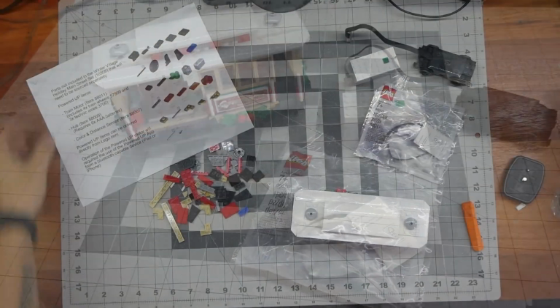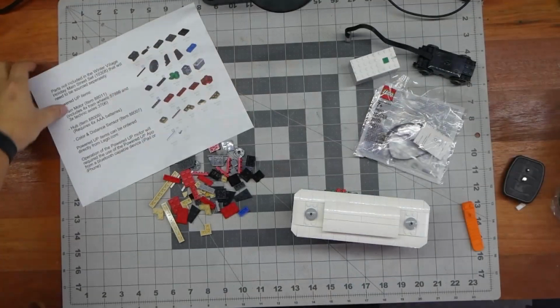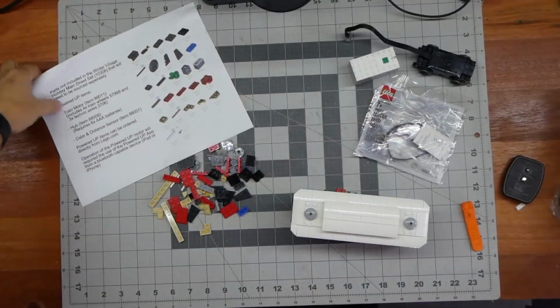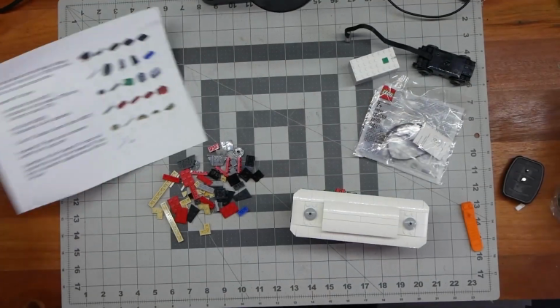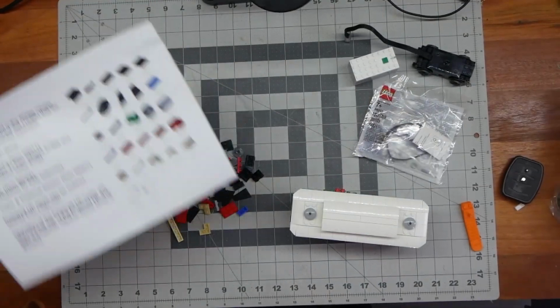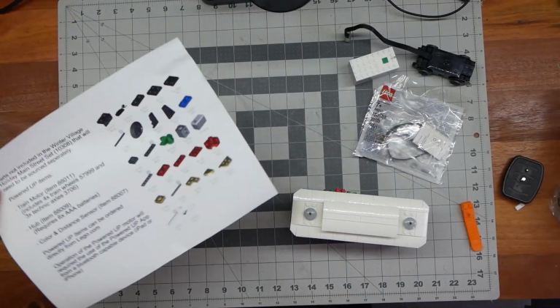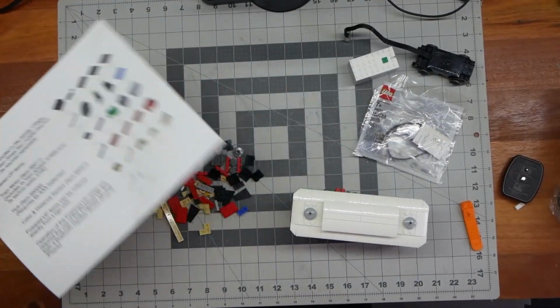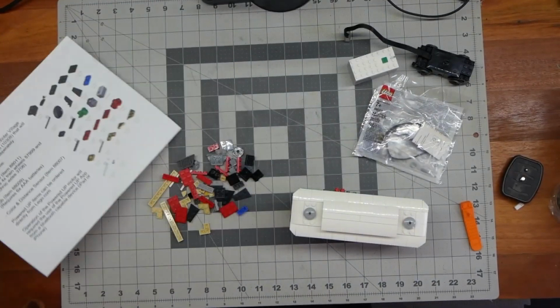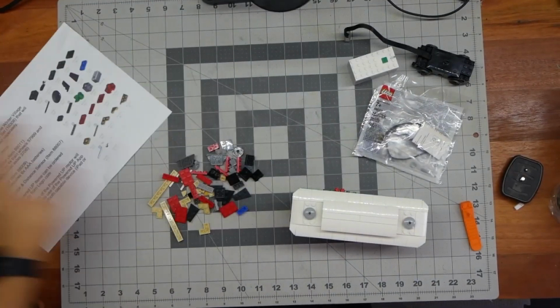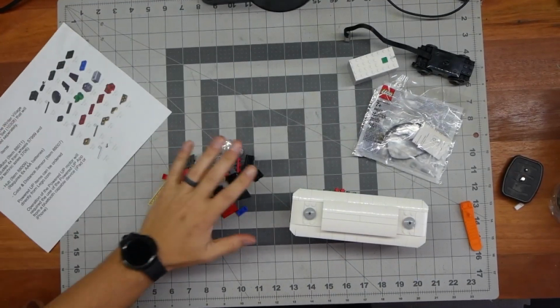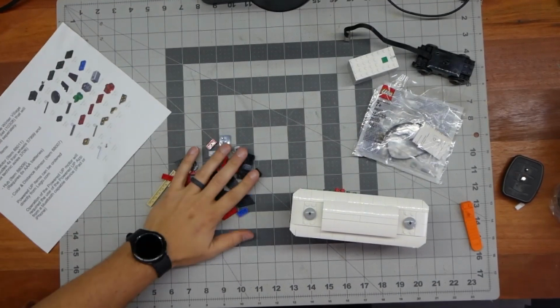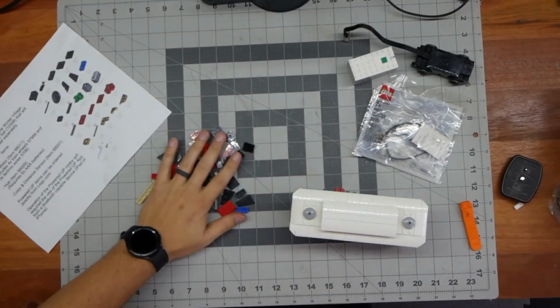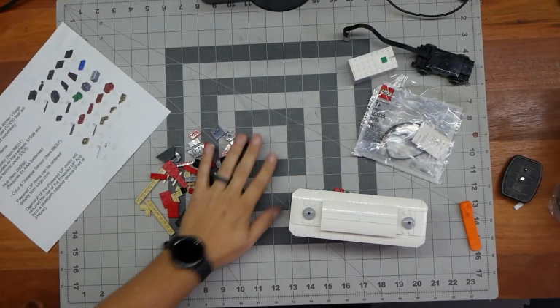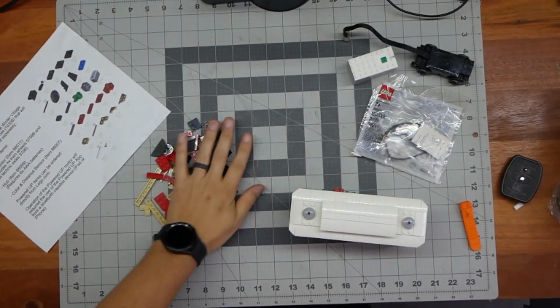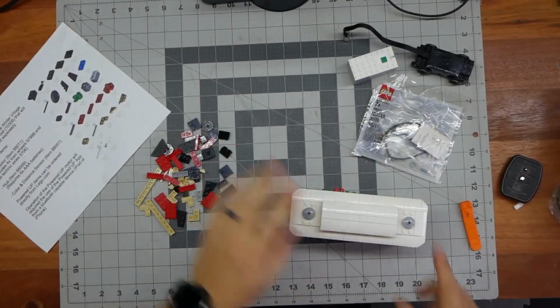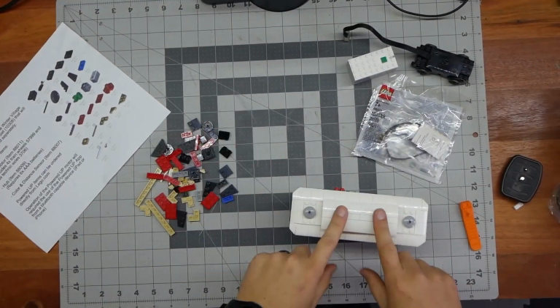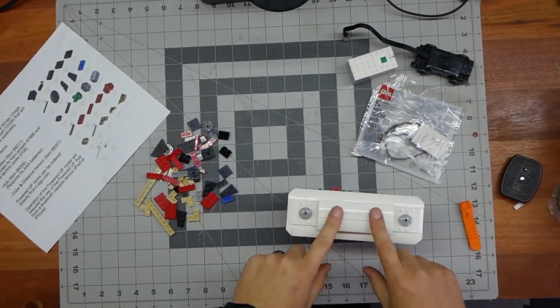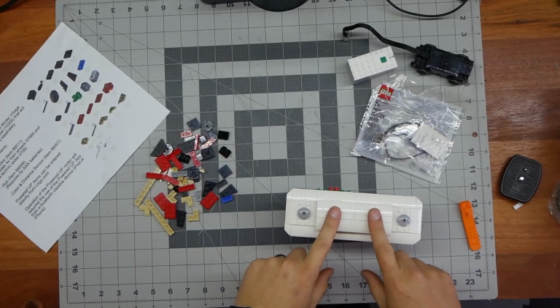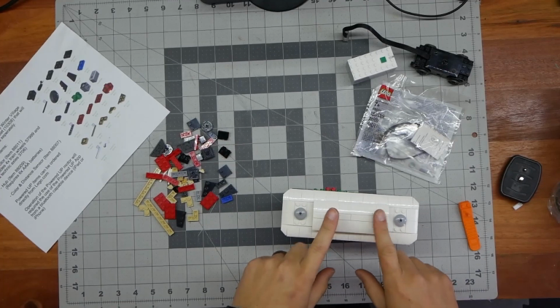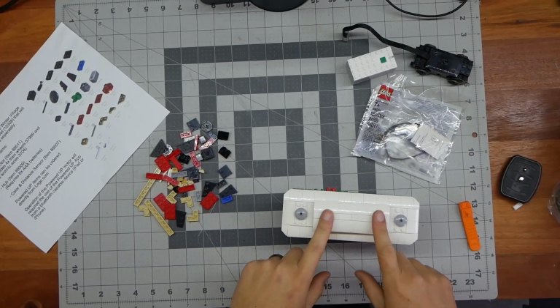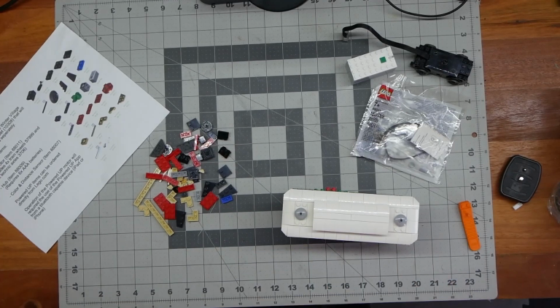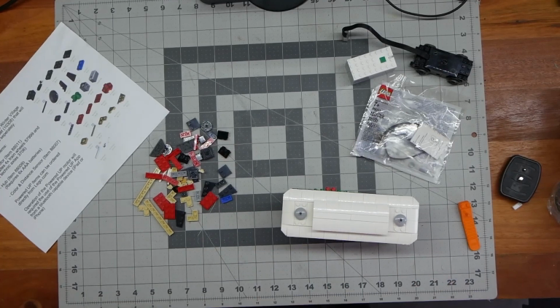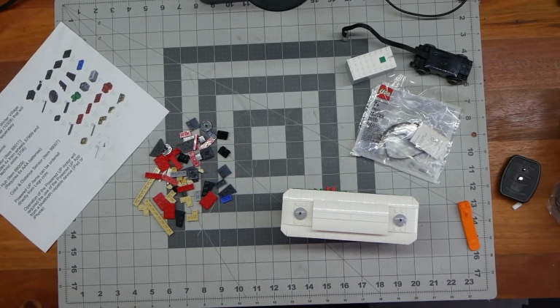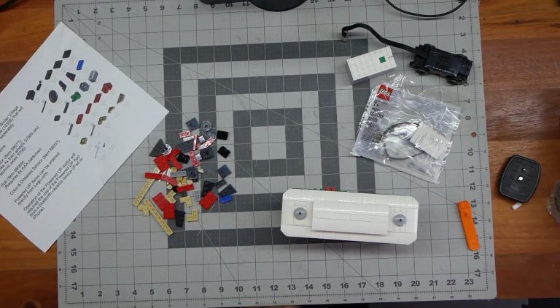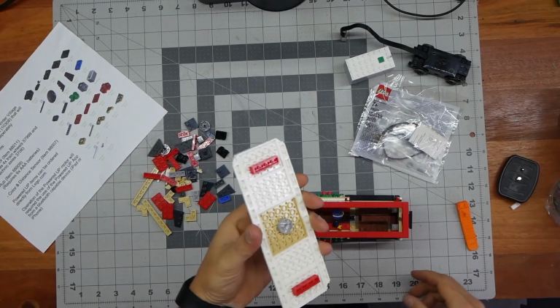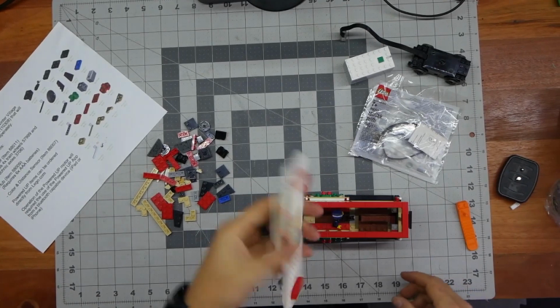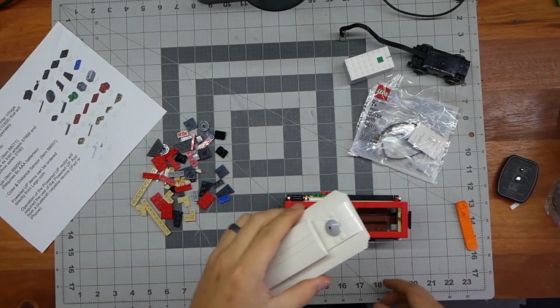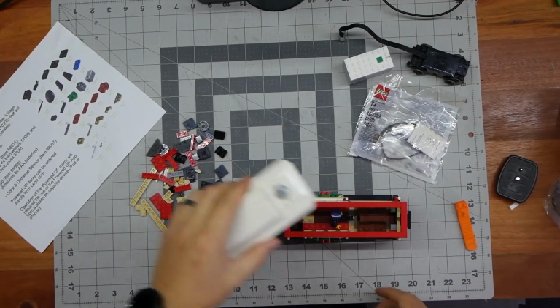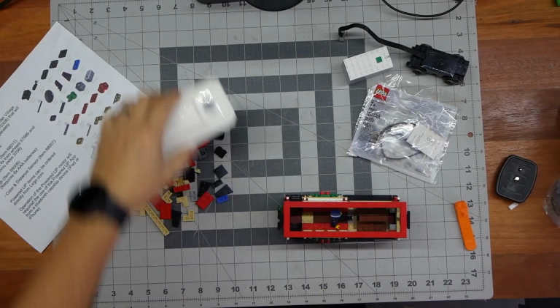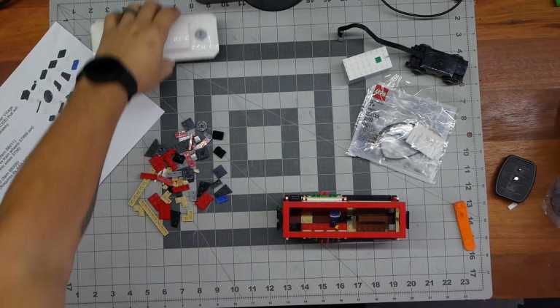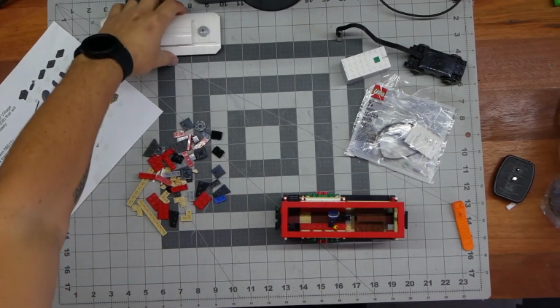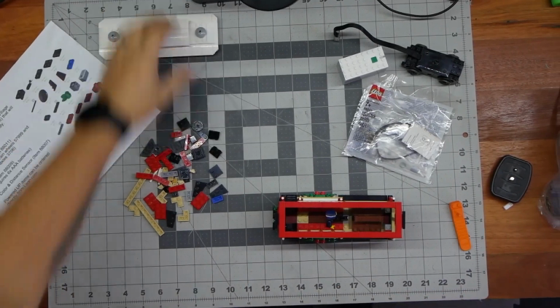Per the instructions, these are all of the extra parts. Now we're going to disassemble. I'm going to leave the top the same because I don't think that changed.